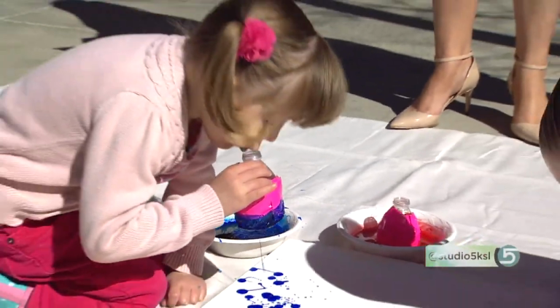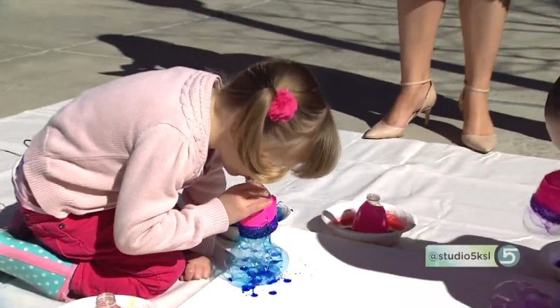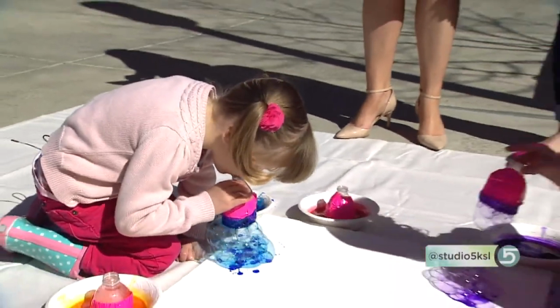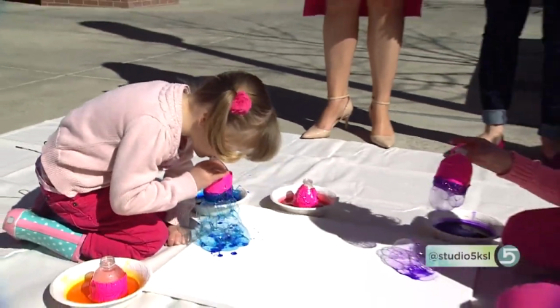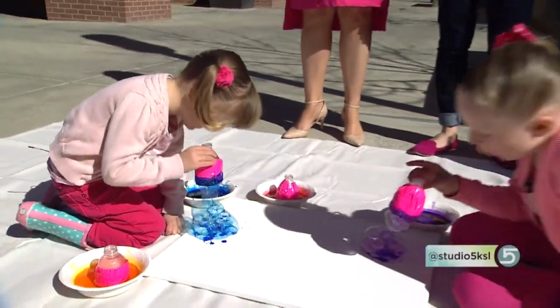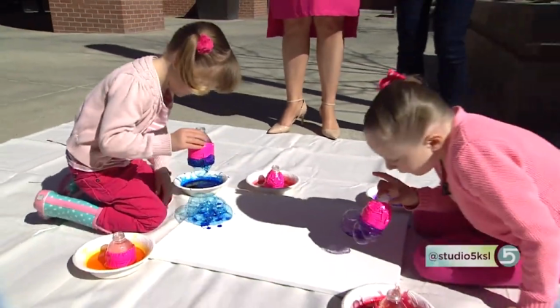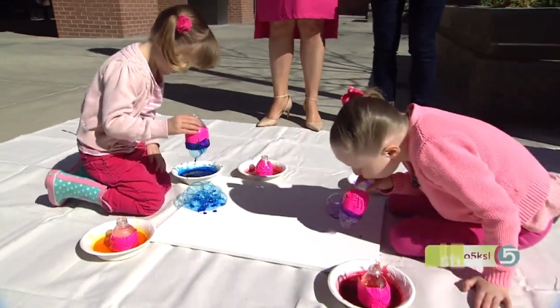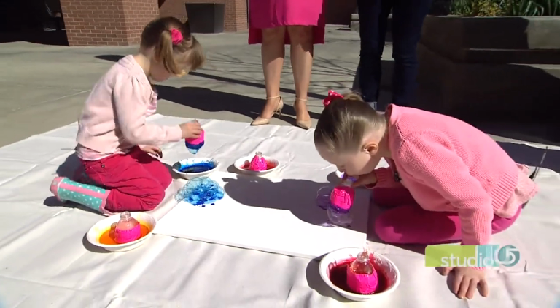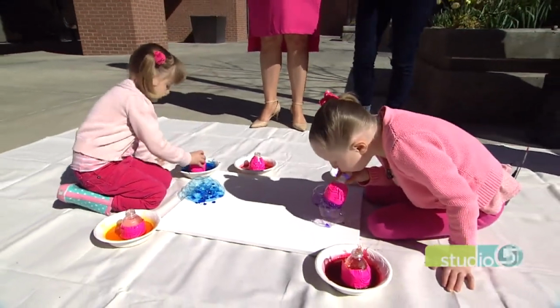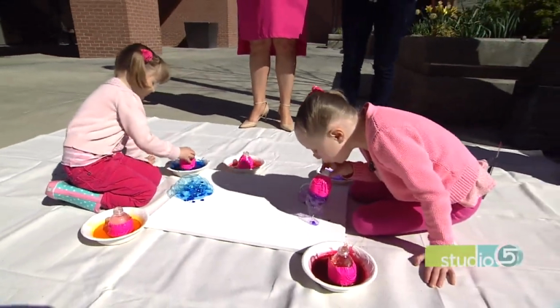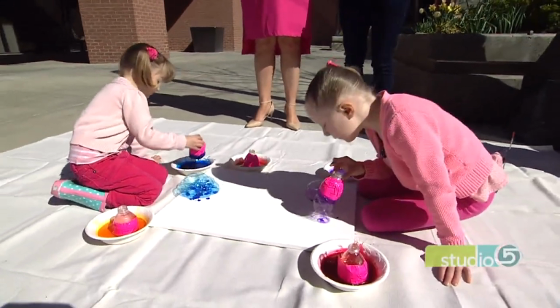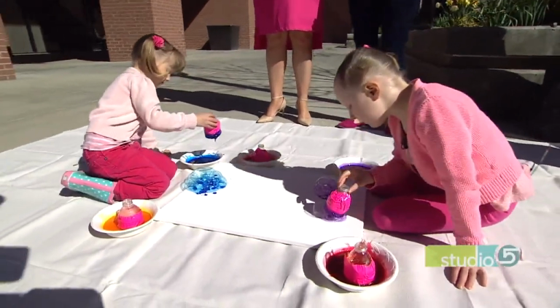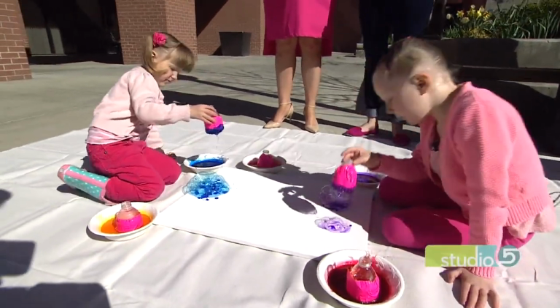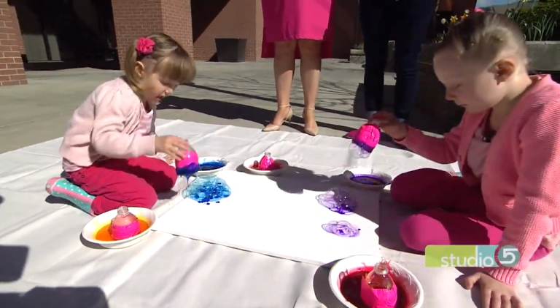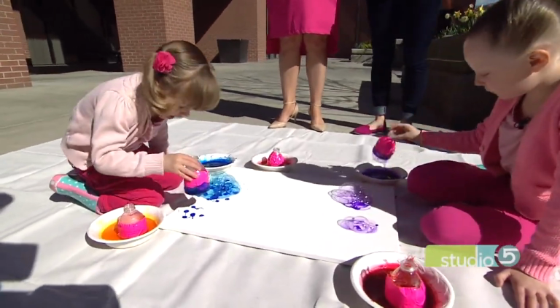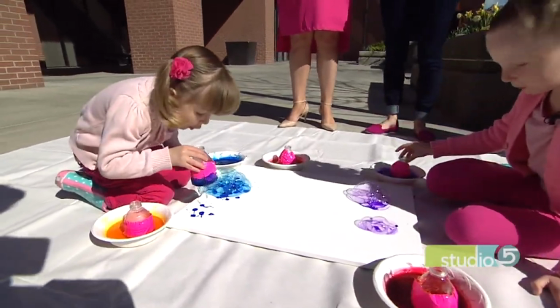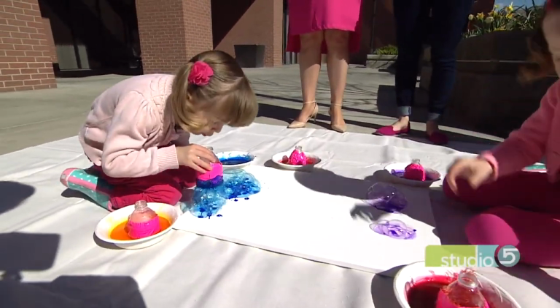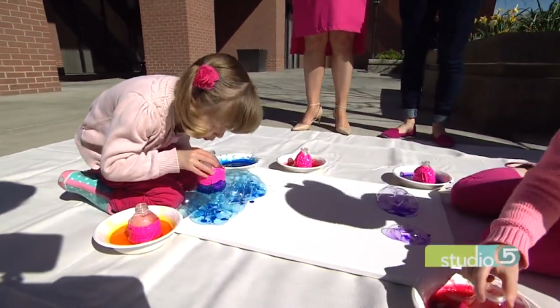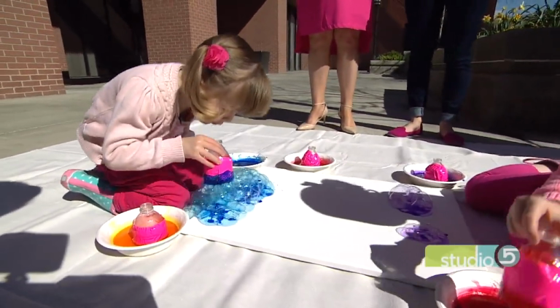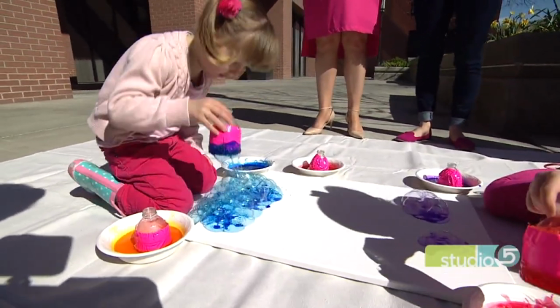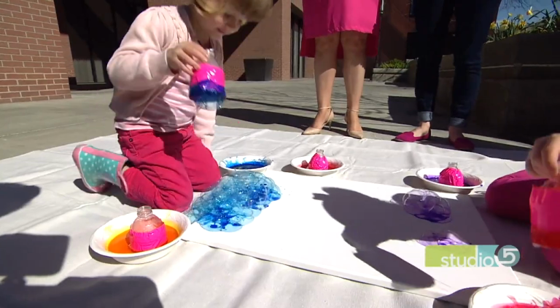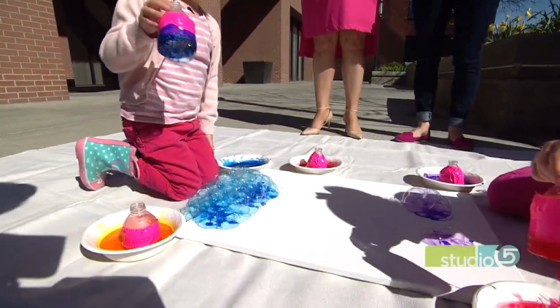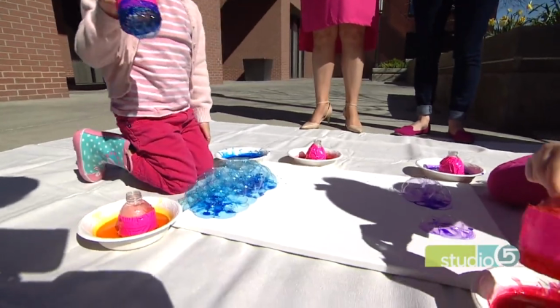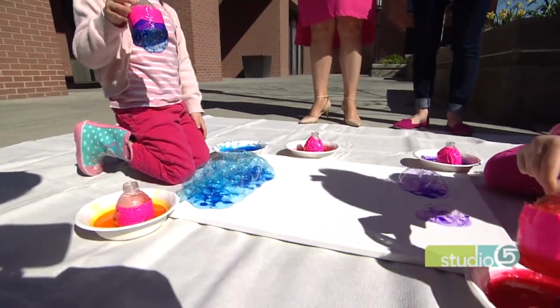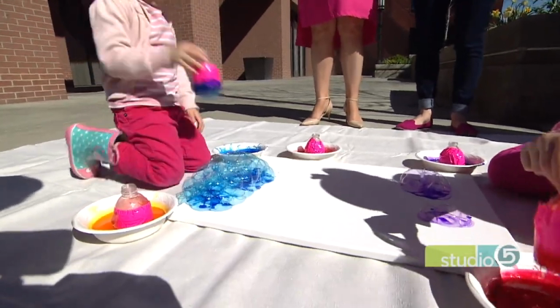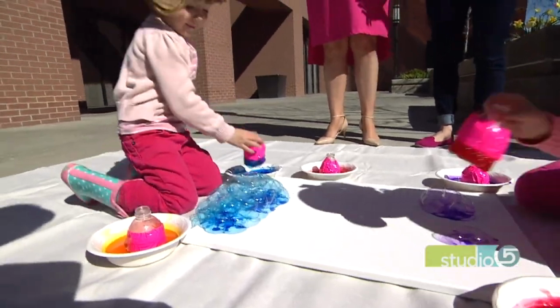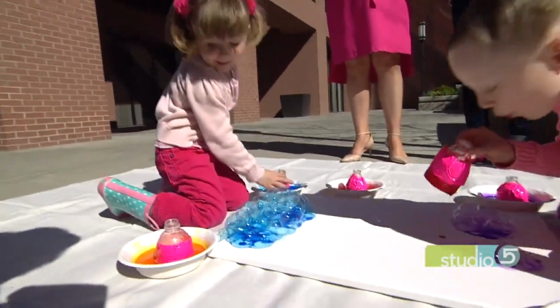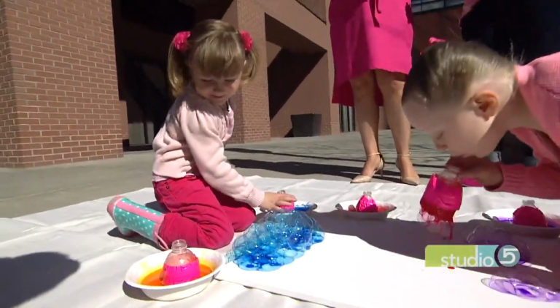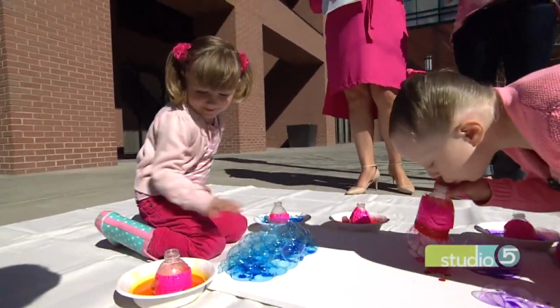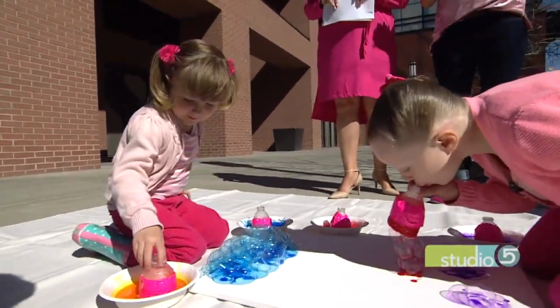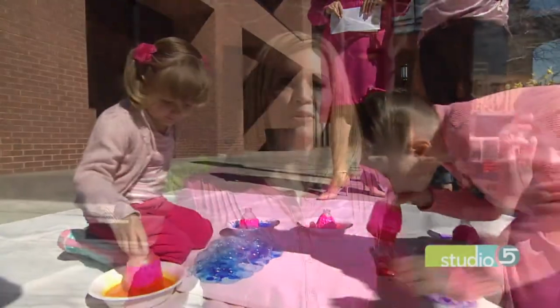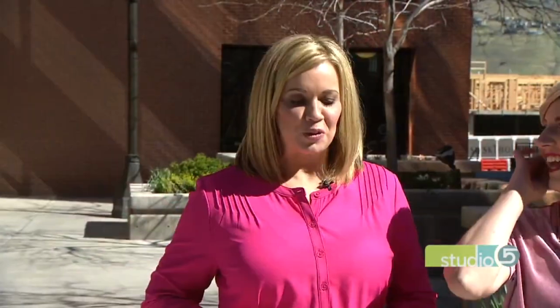Studio 5 color week moves outside with pinkalicious painted bubbles. The results are so fun every kid will want to join in — including me. I can't wait to try this, but first I should get details from our expert Lauren.